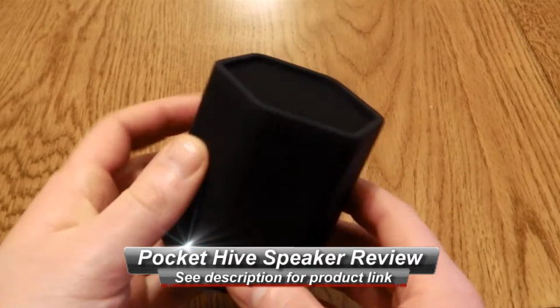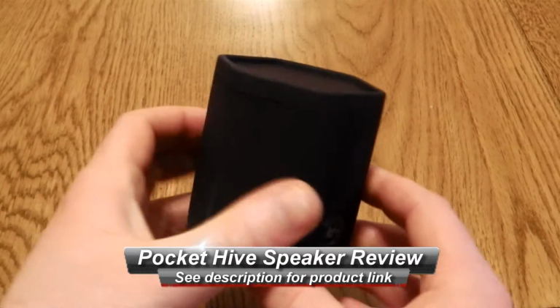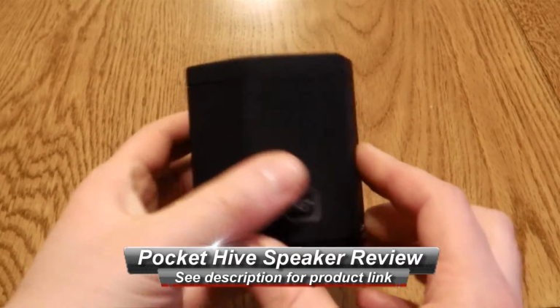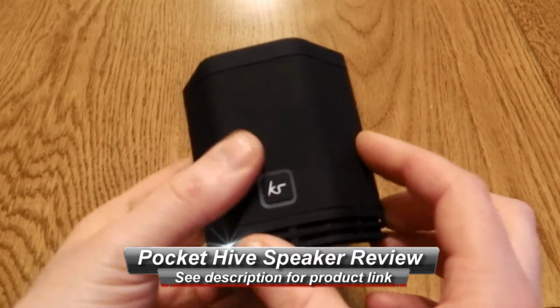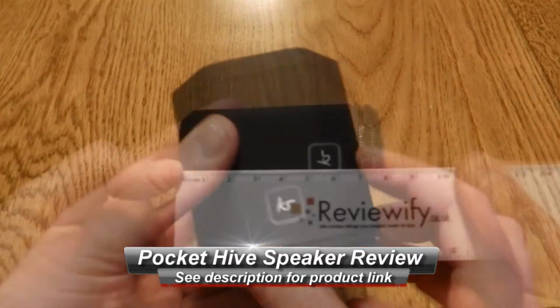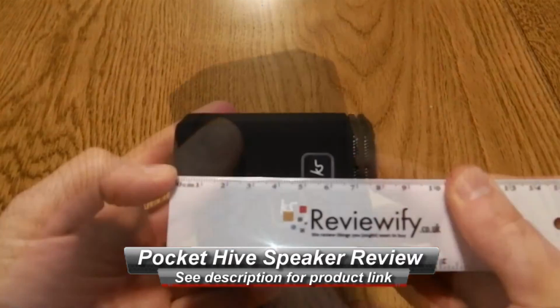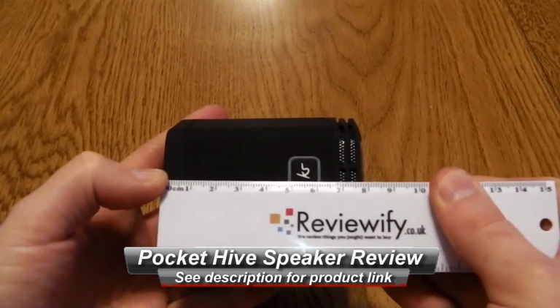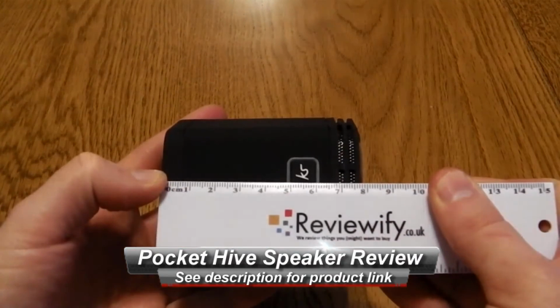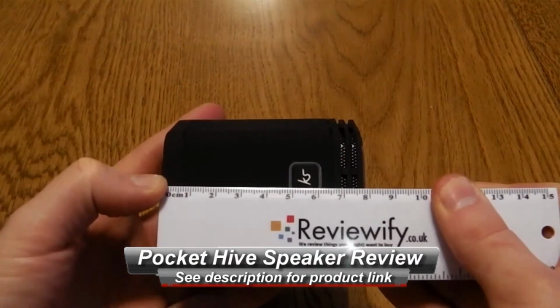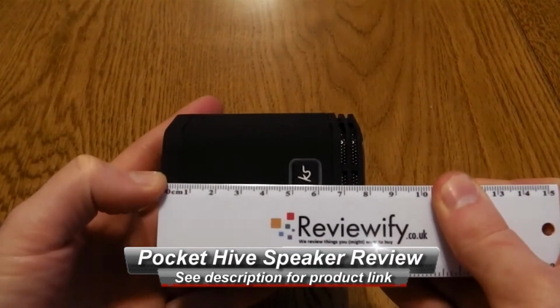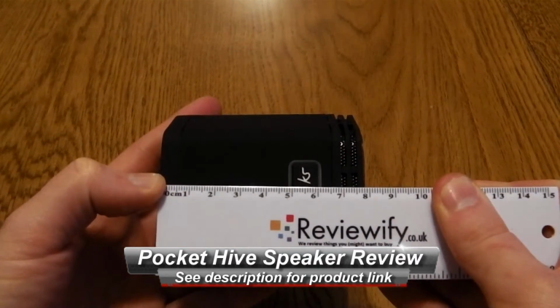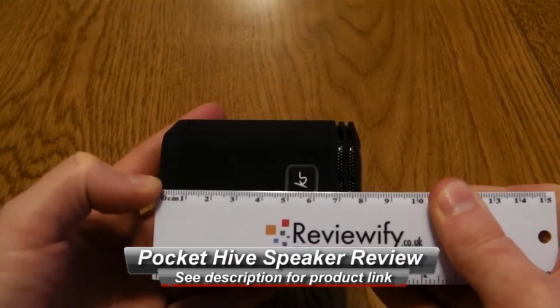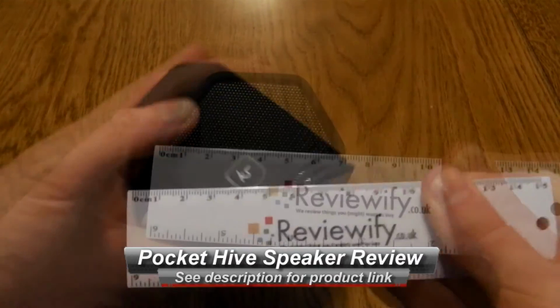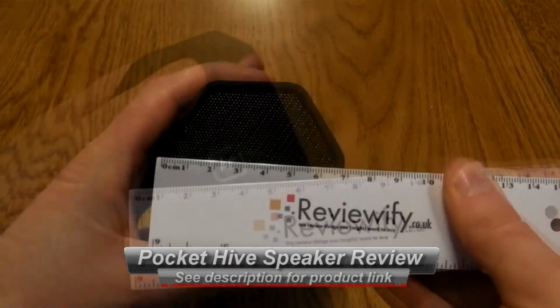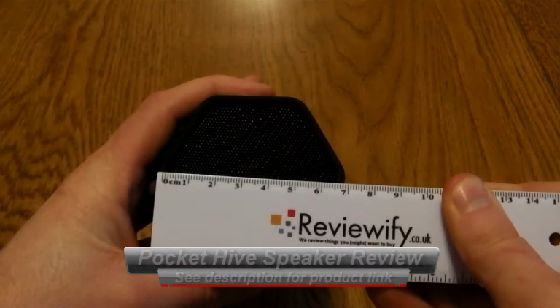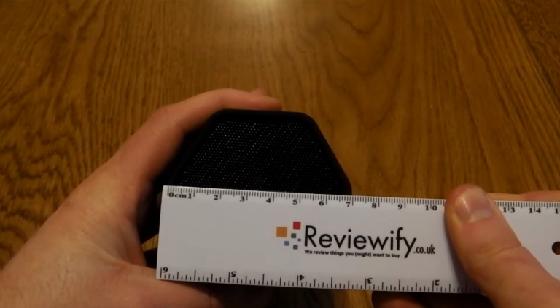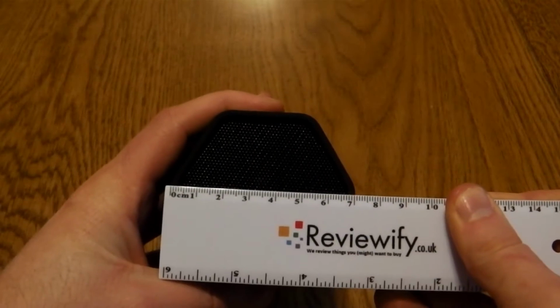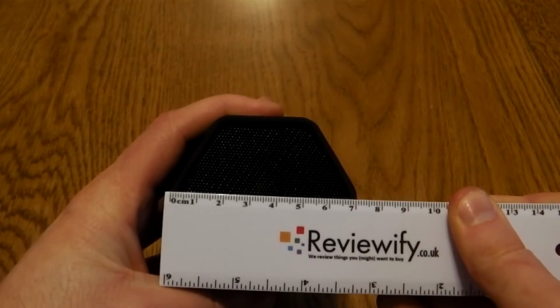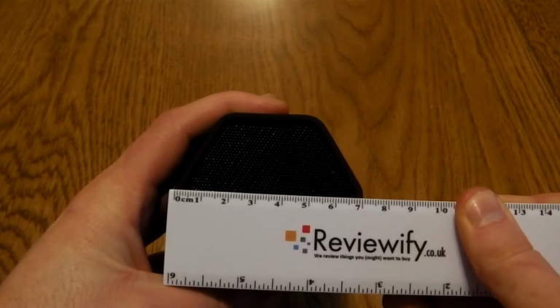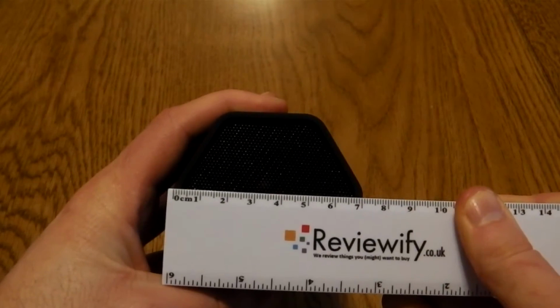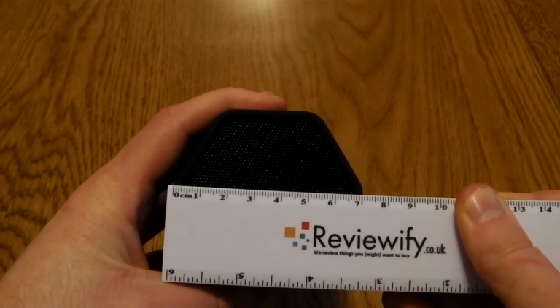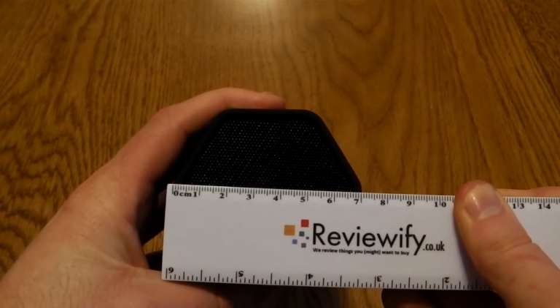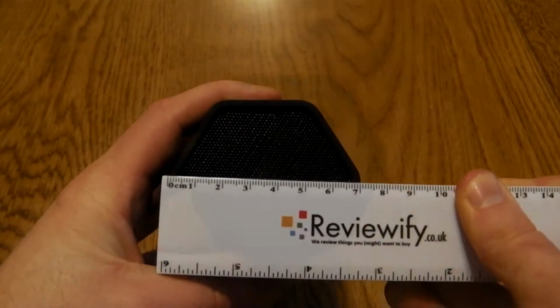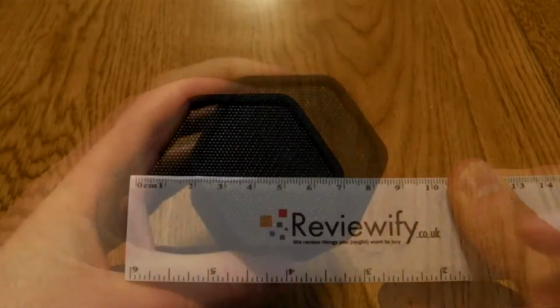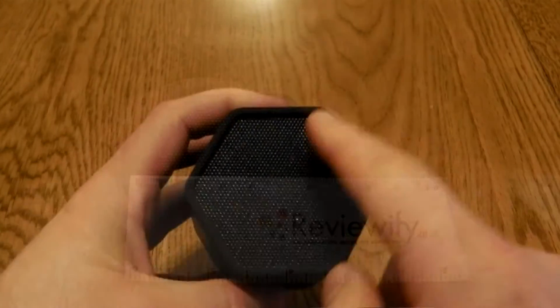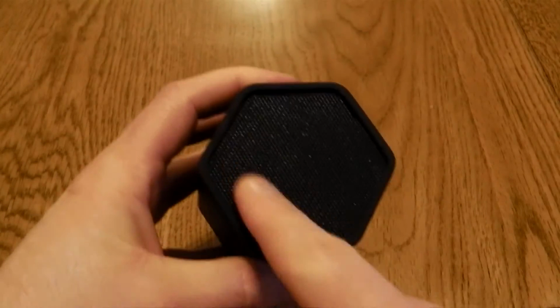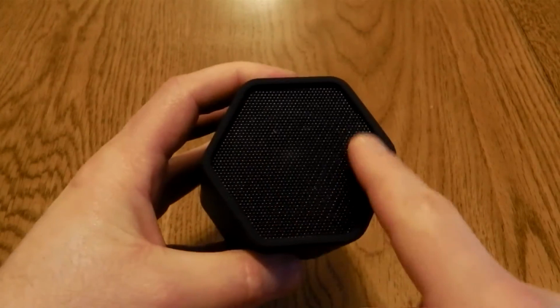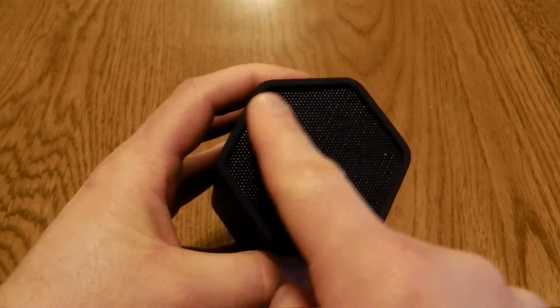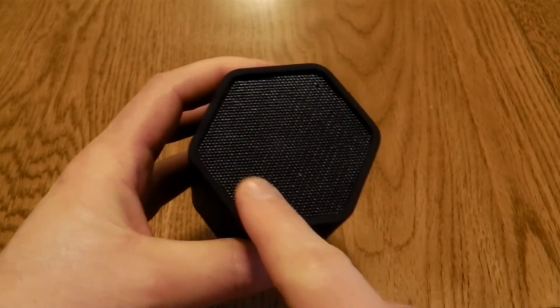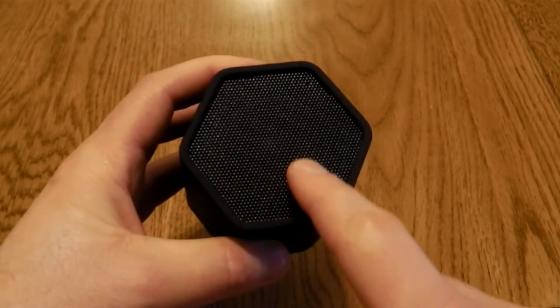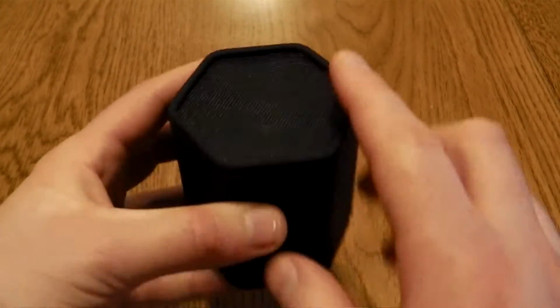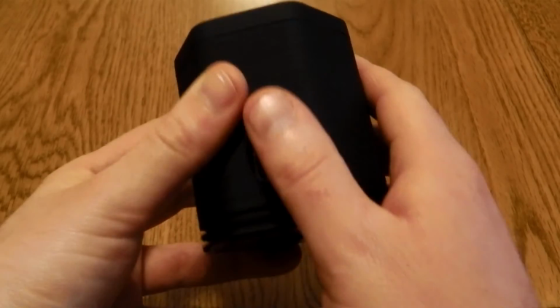This is quite a nicely designed small speaker. It's only about 8 centimeters by about 7 centimeters across. It's got a hexagonal design with the sound coming out of the top.